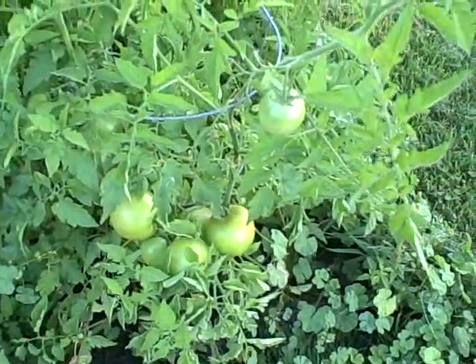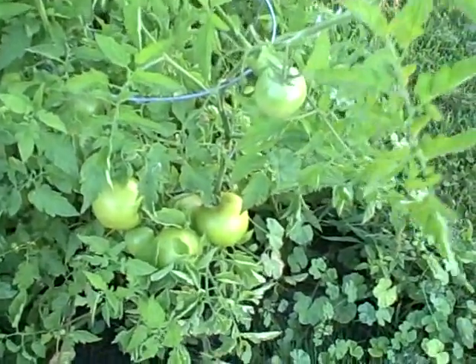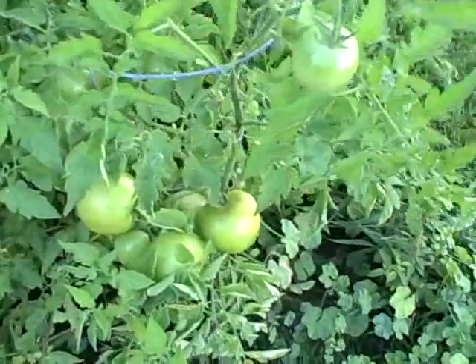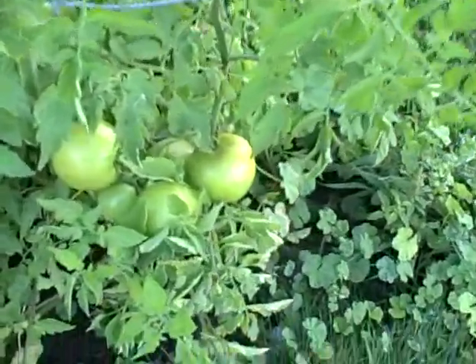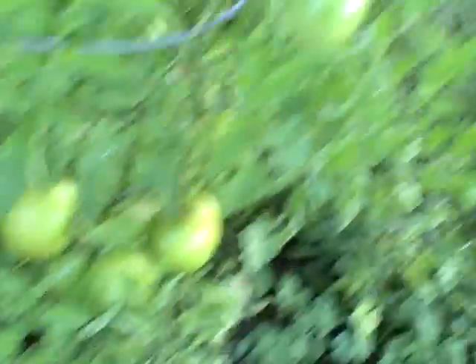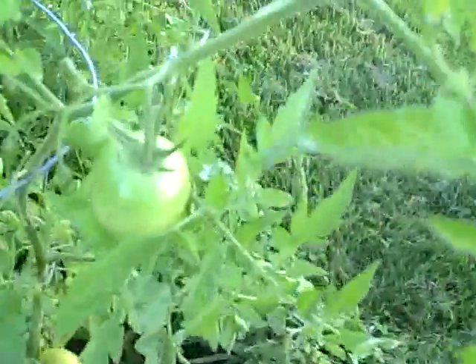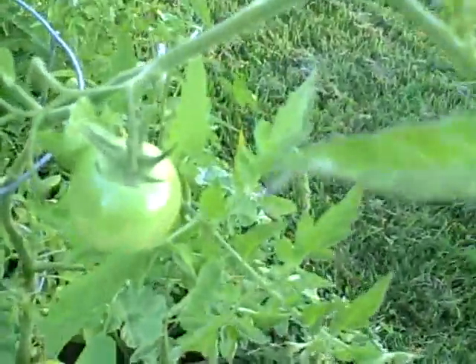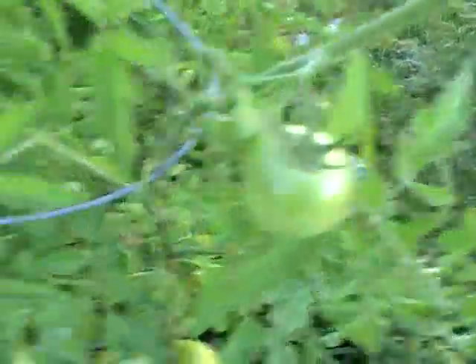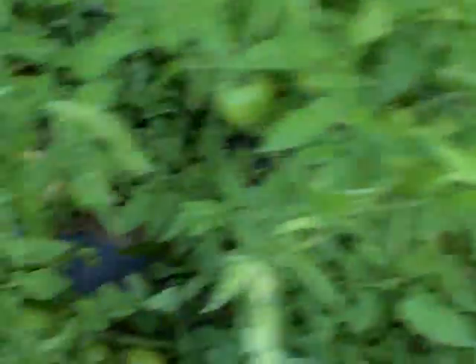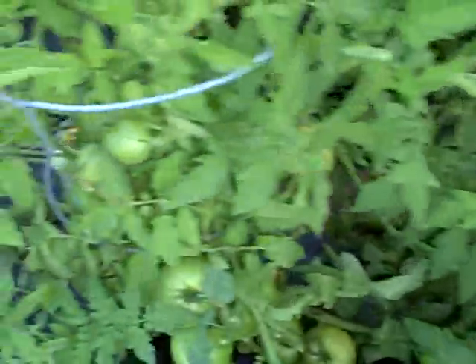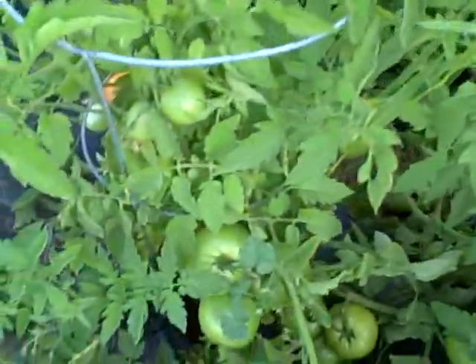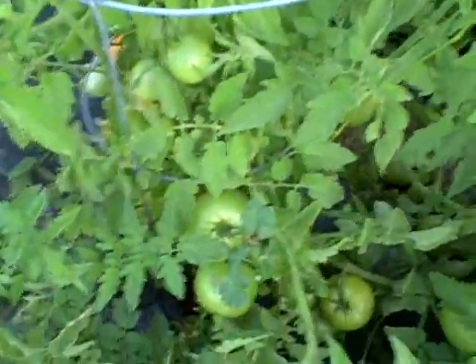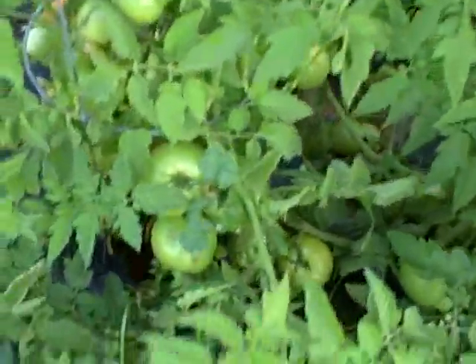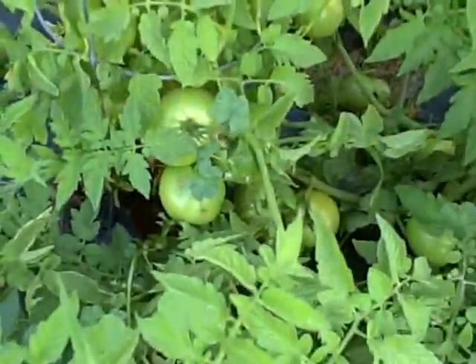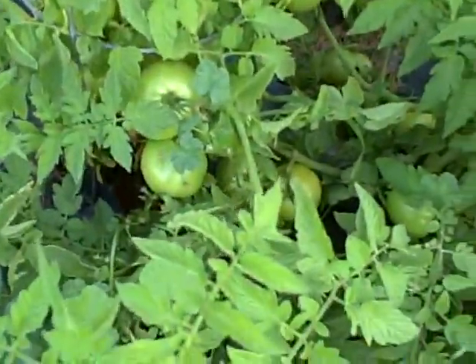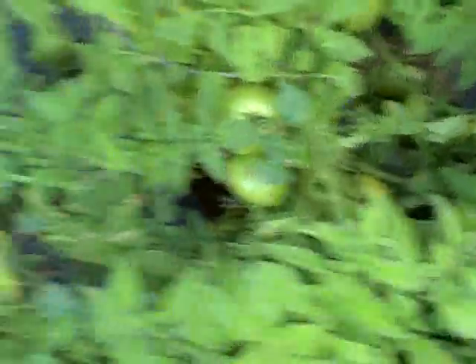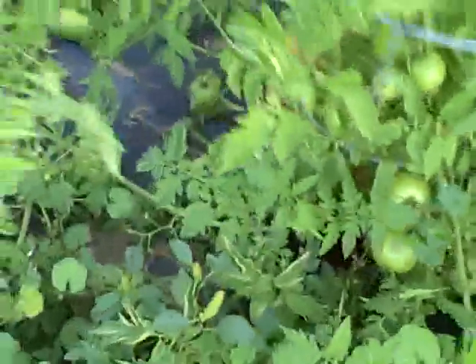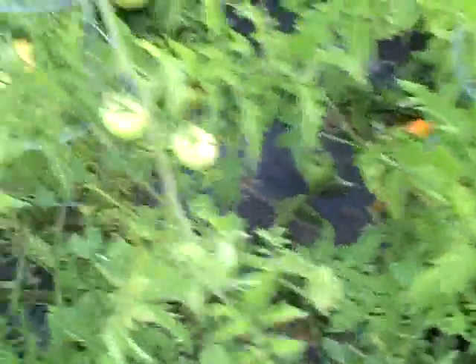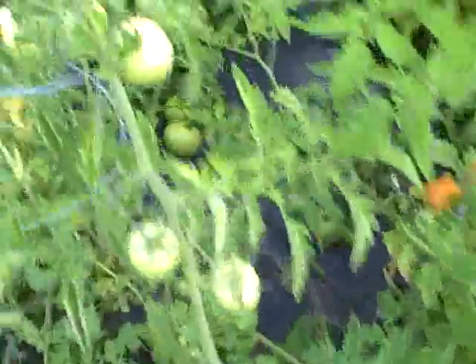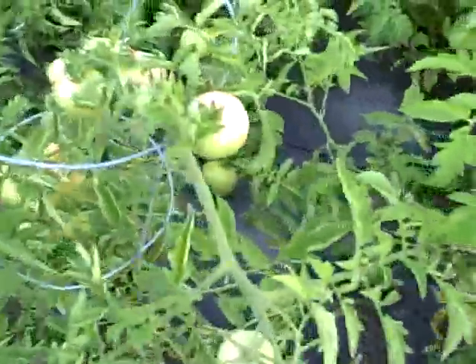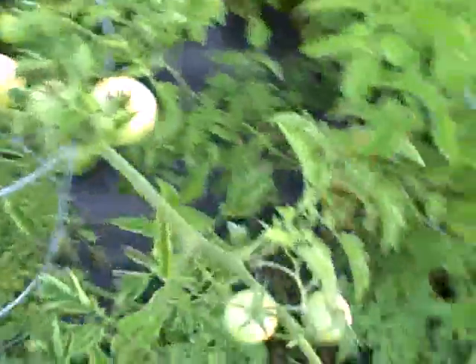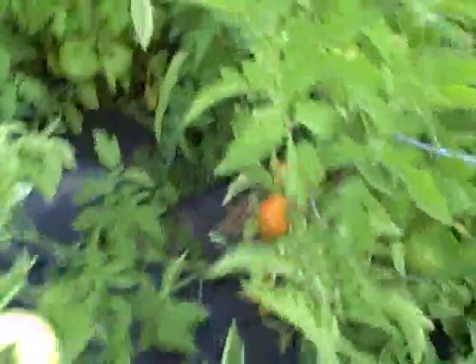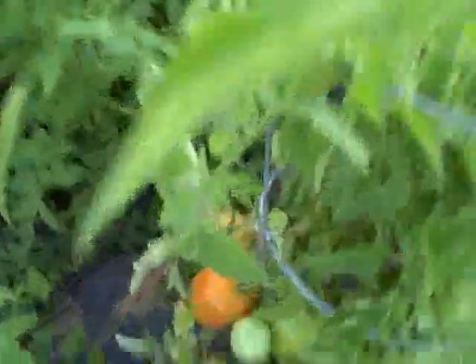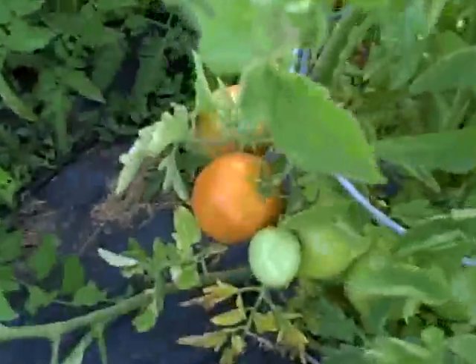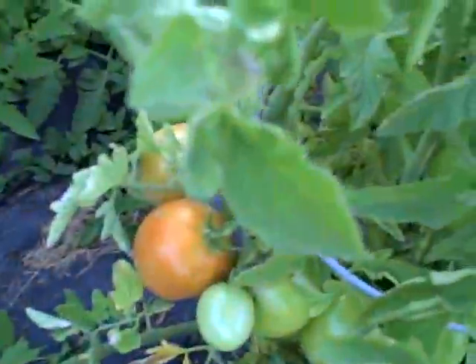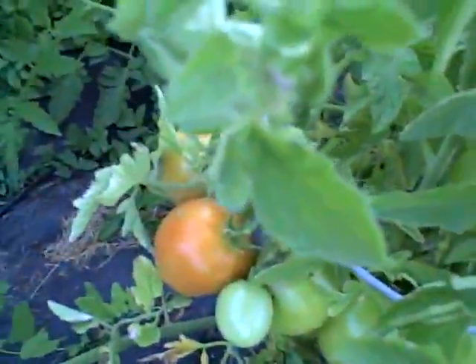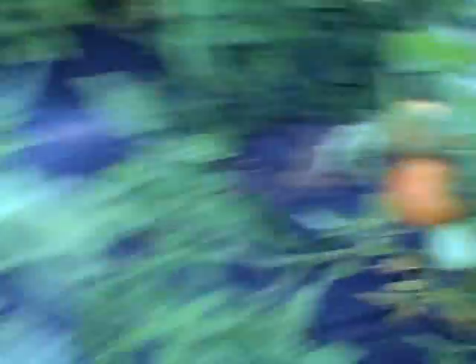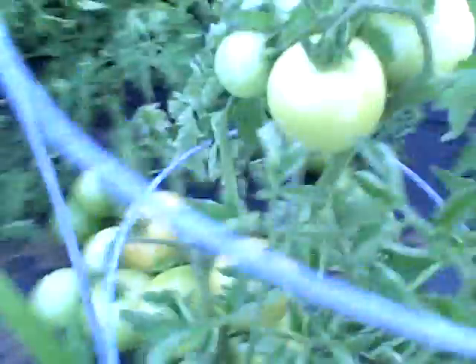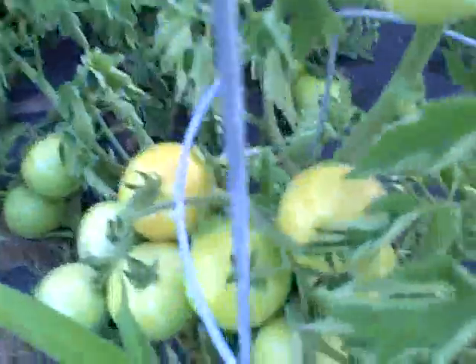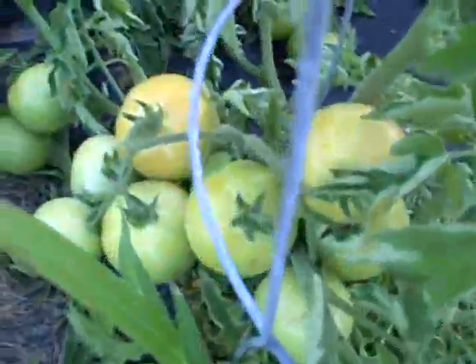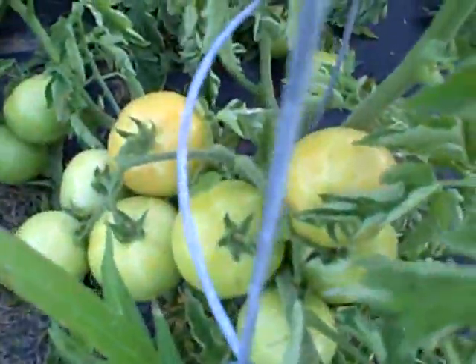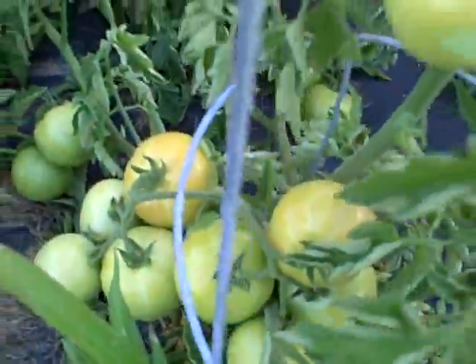So I'm out here in the garden, and man, we've got tomatoes coming on like no one's business. And there's even a few with some color down there. Here's a few — they got a little color.